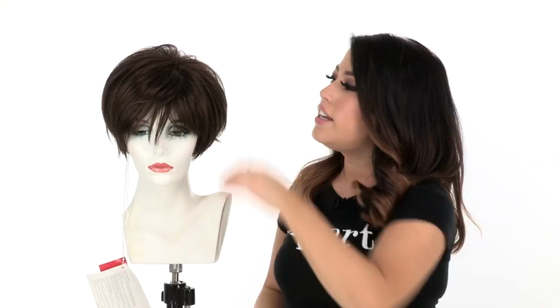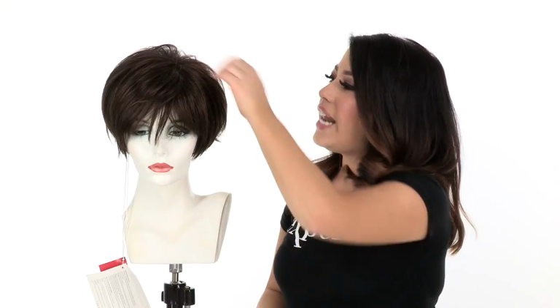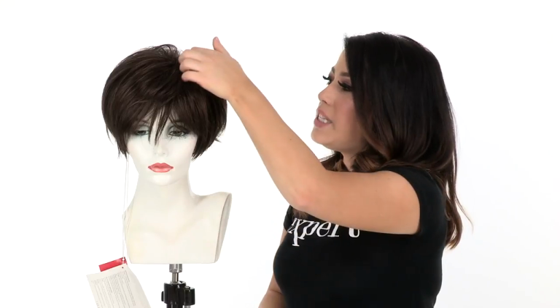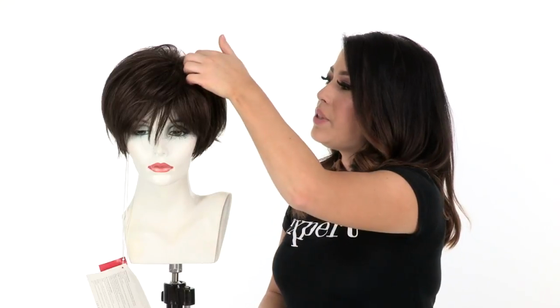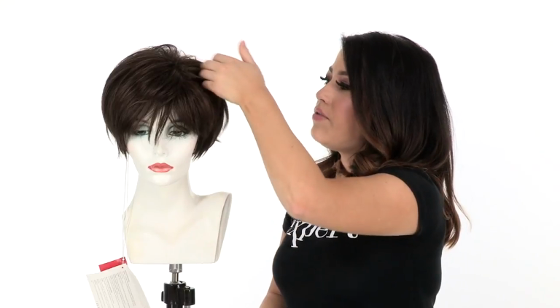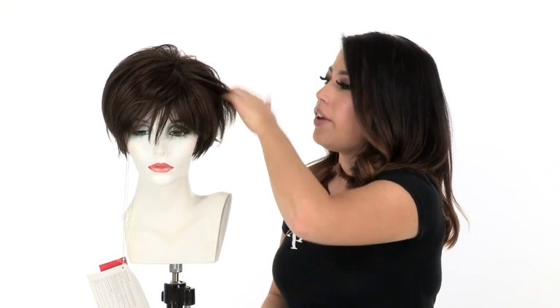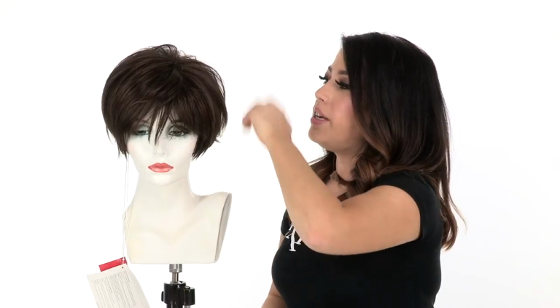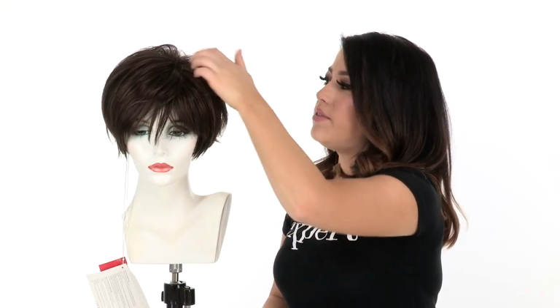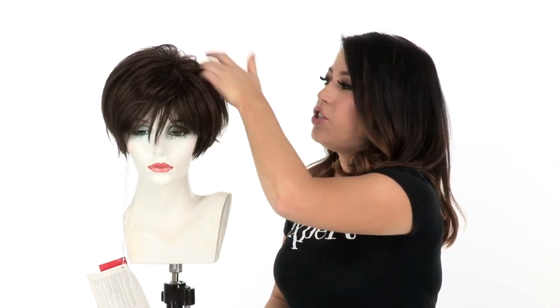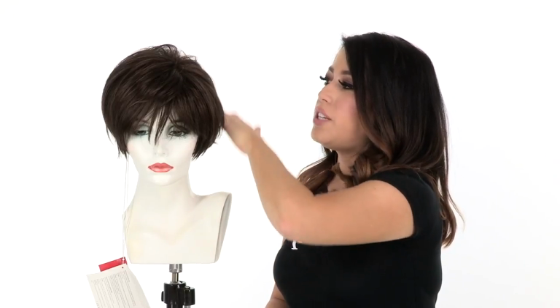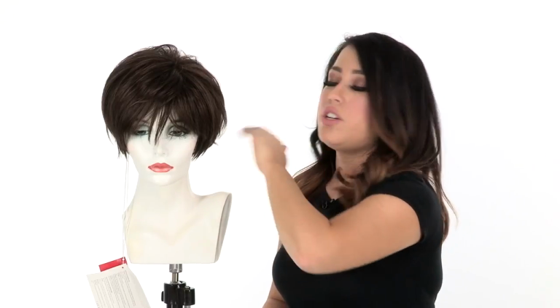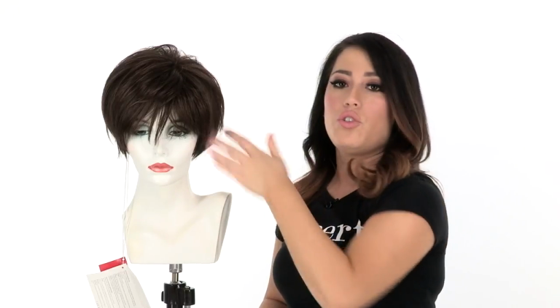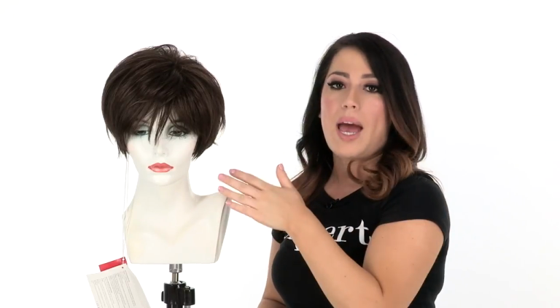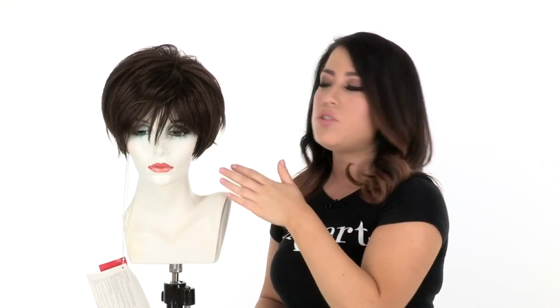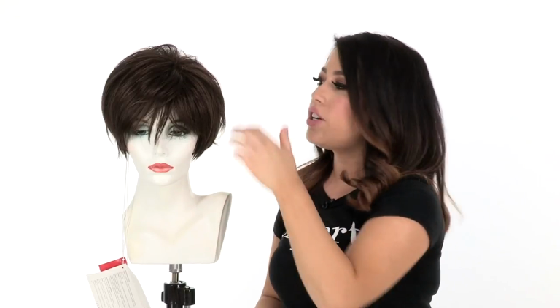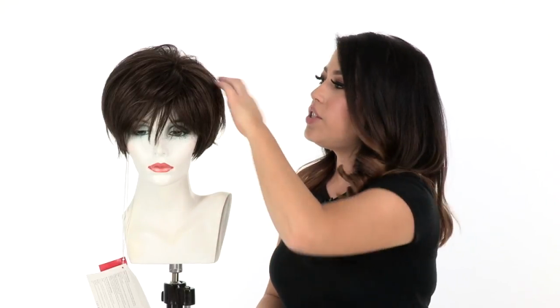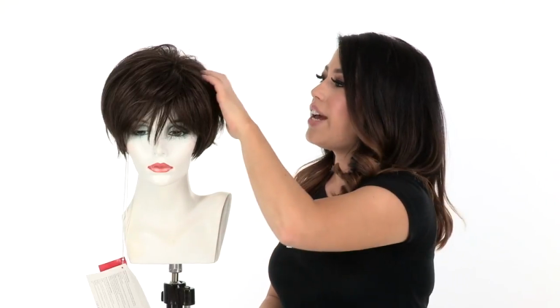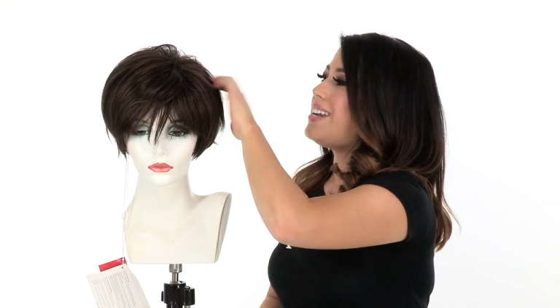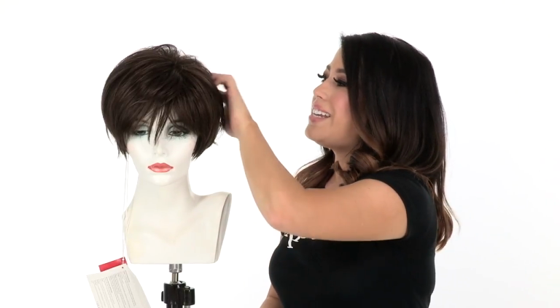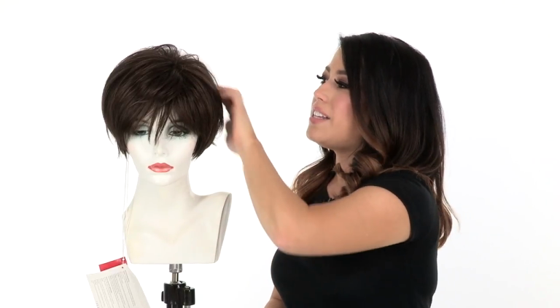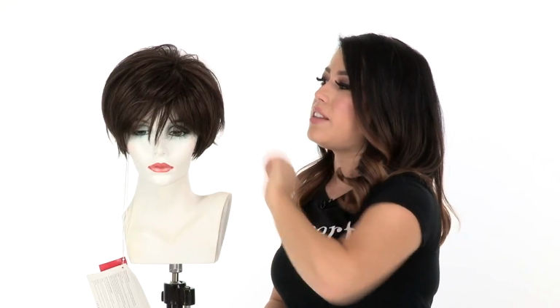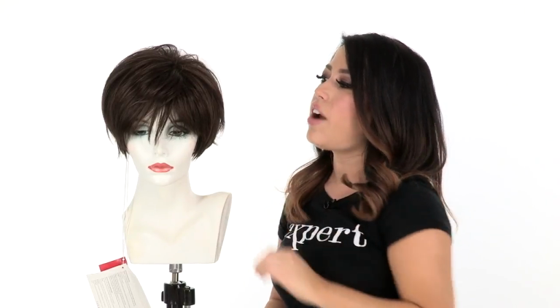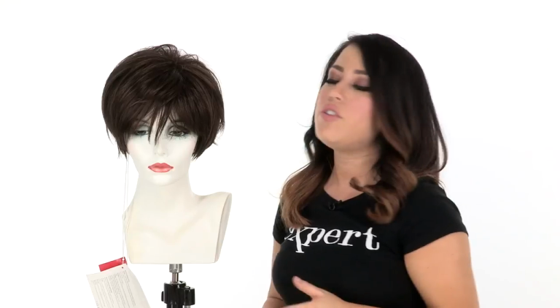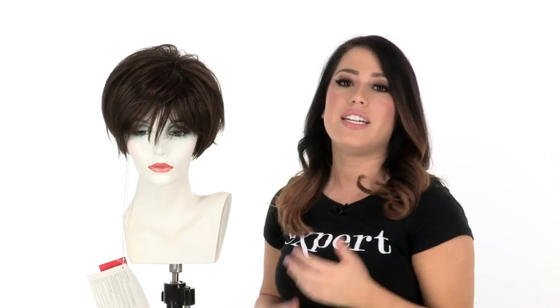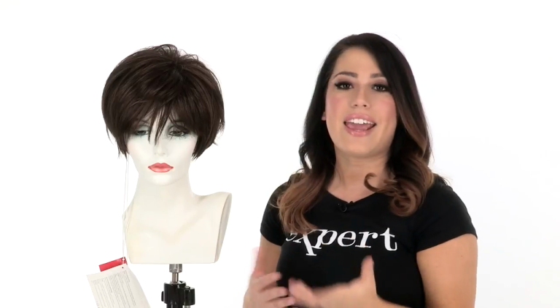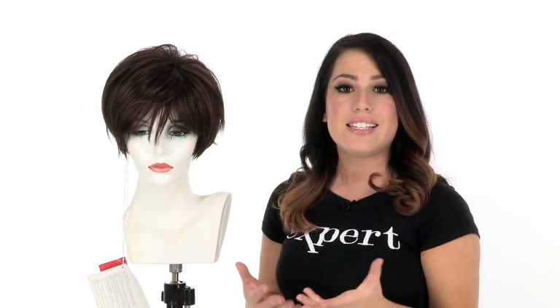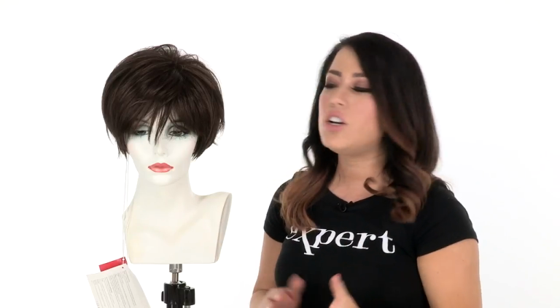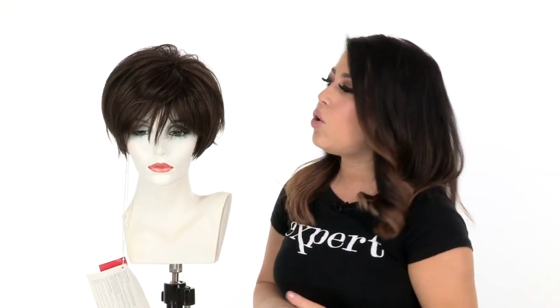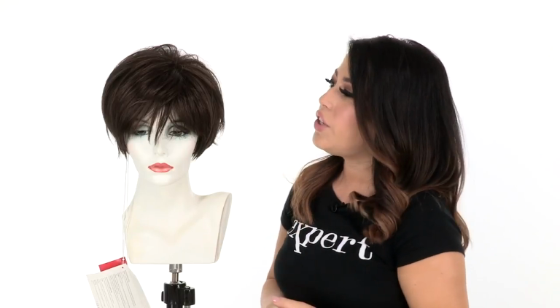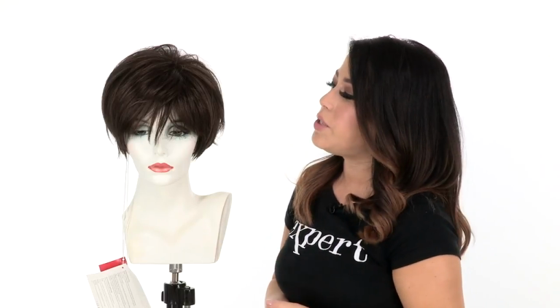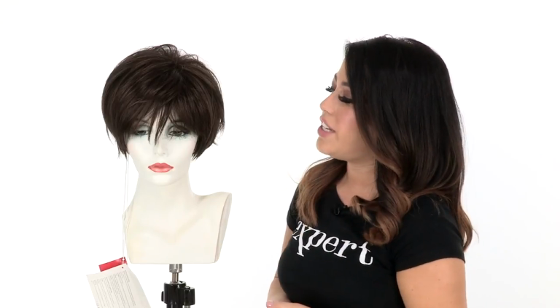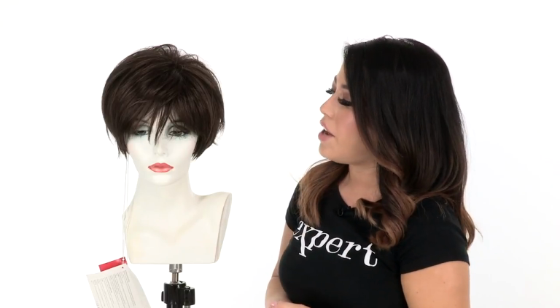It has built-in volume. It features a traditional cap construction so it has that nice lift at the crown. You can enhance it or you can smooth it down.